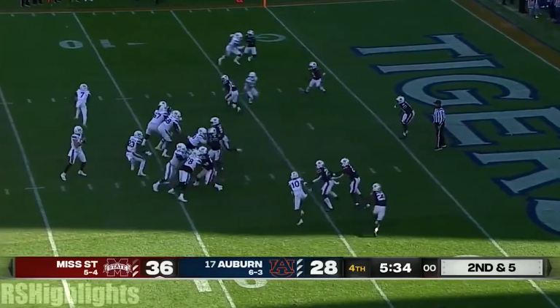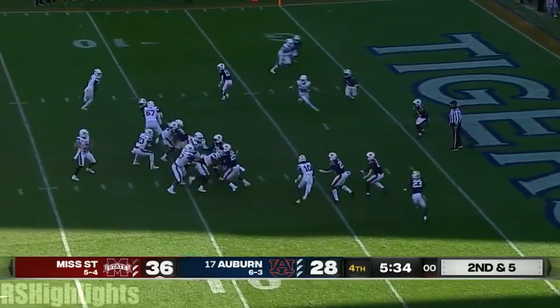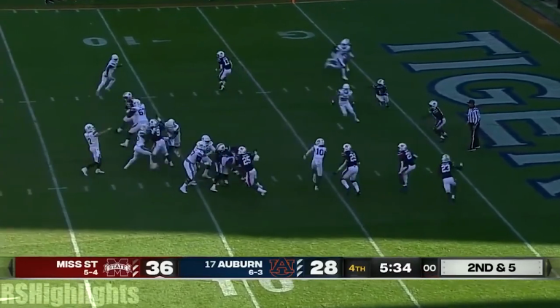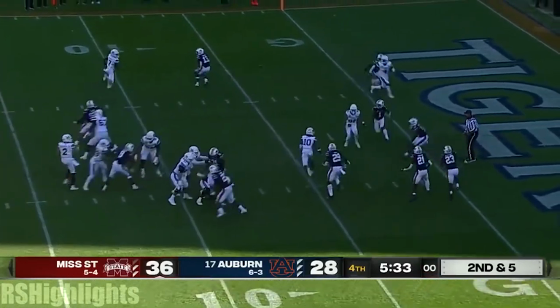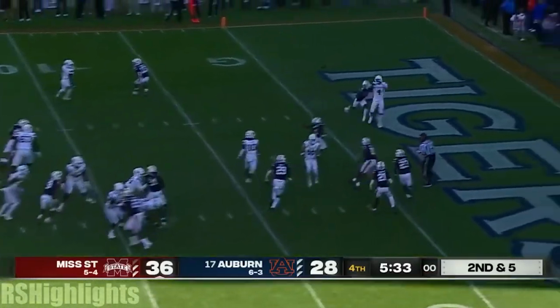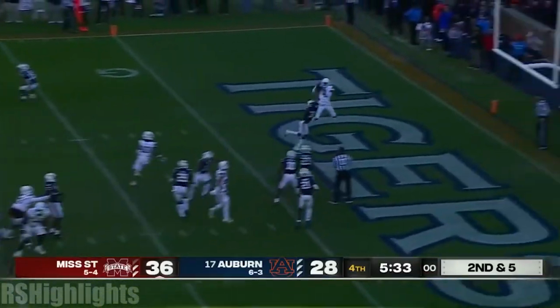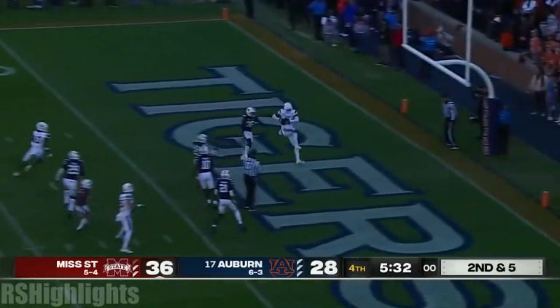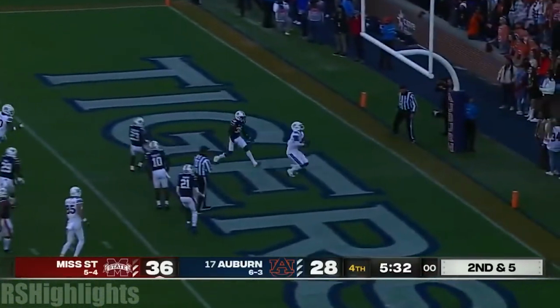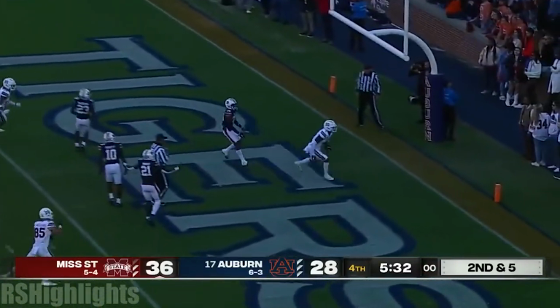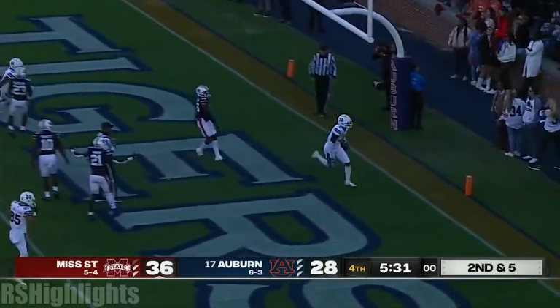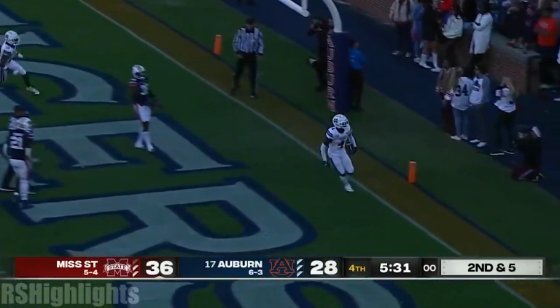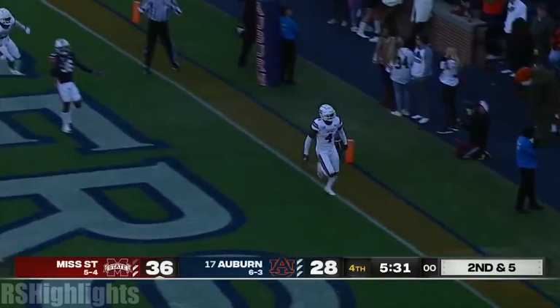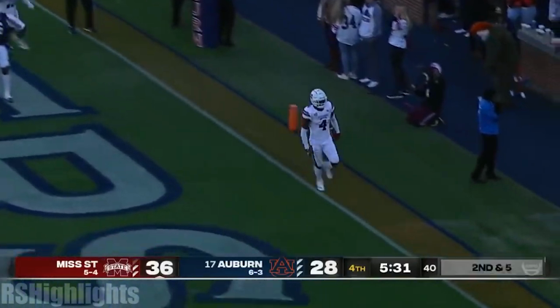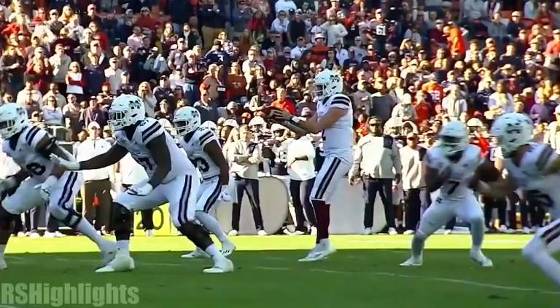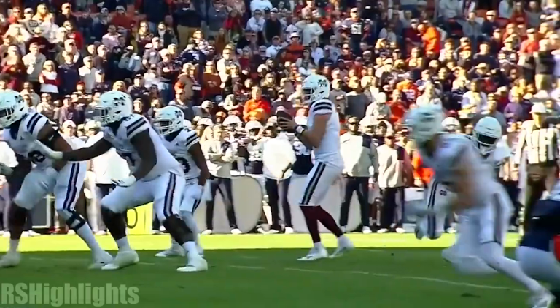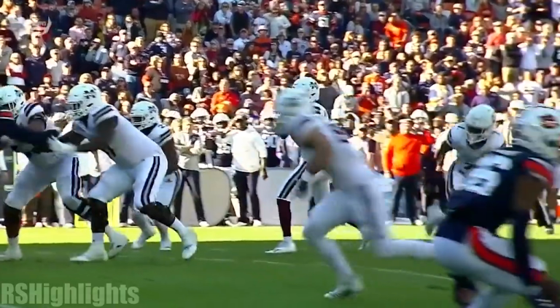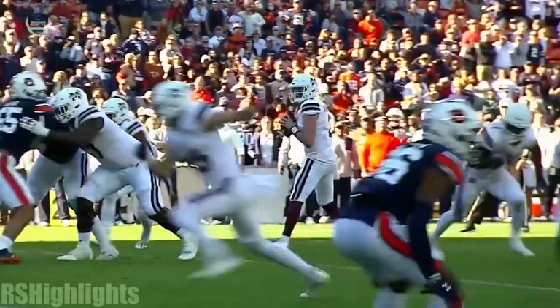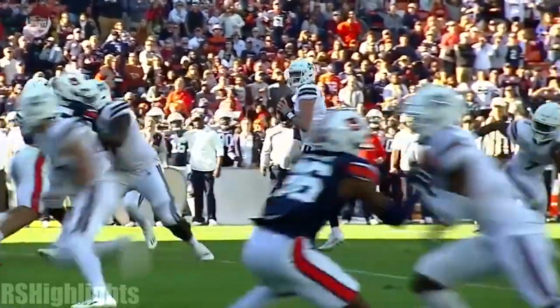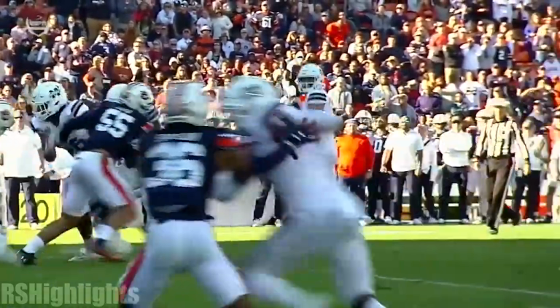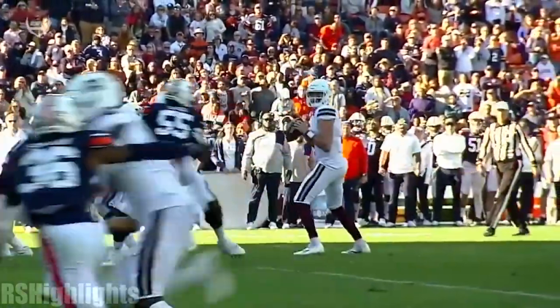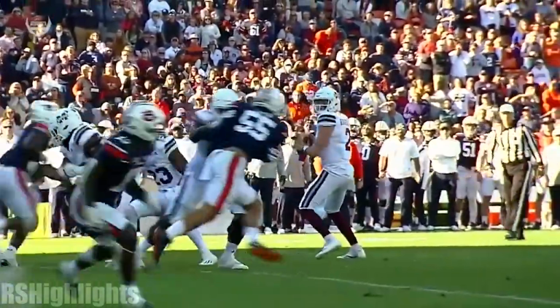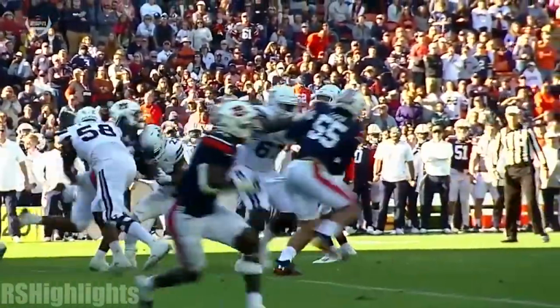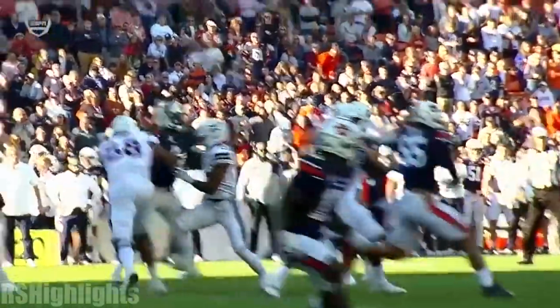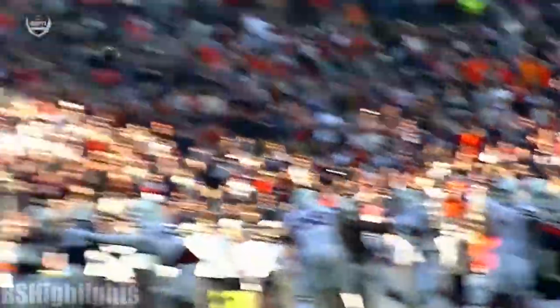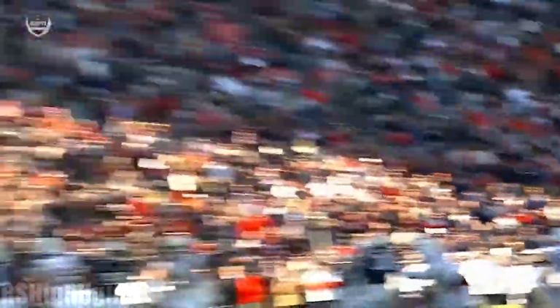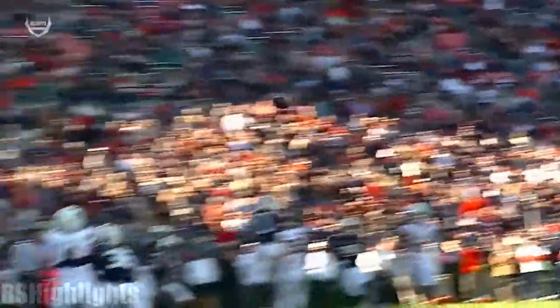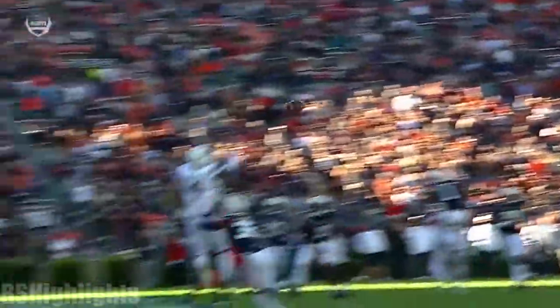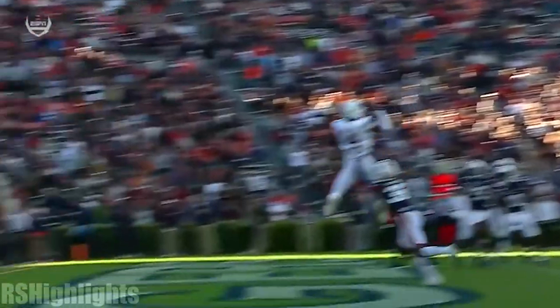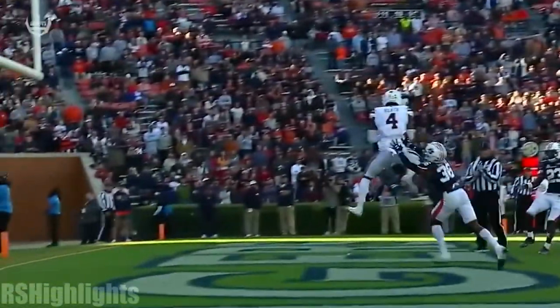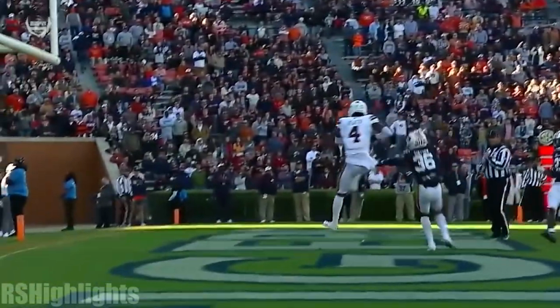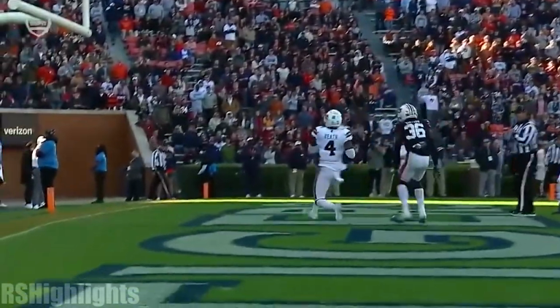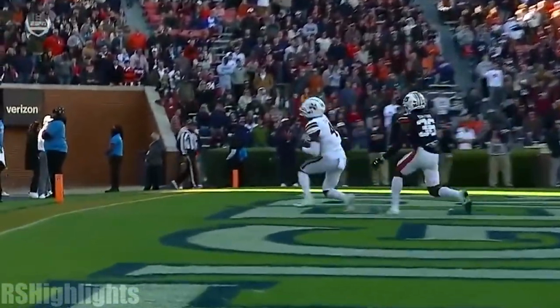Rodgers takes the snap, into the end zone — touchdown to Malik Heath! It's not even a slant, that's just an angle route. He's just beating leverage, getting inside quickly and using his frame.